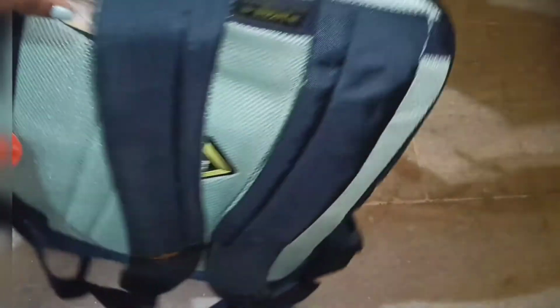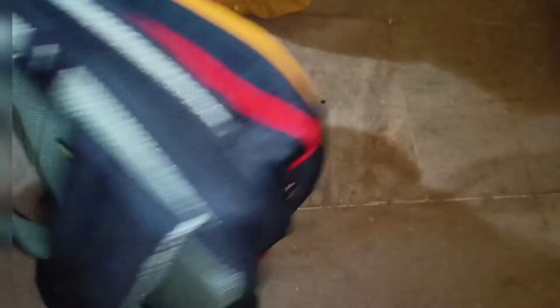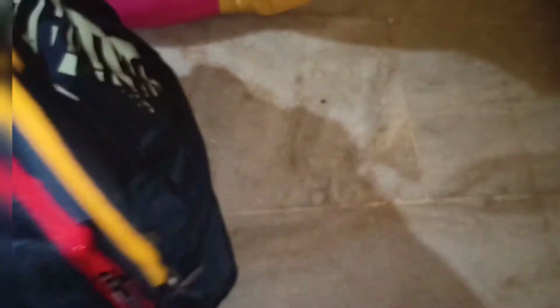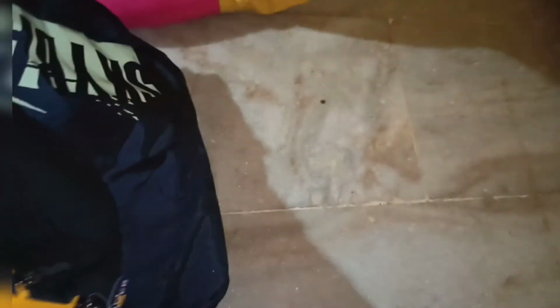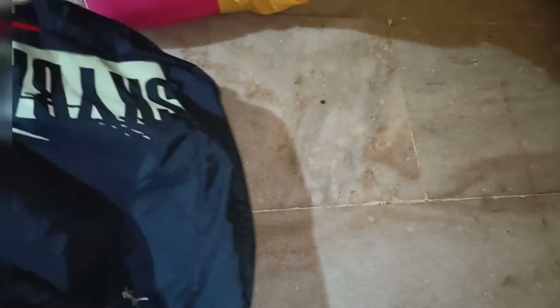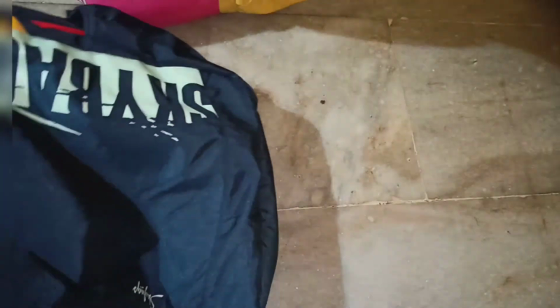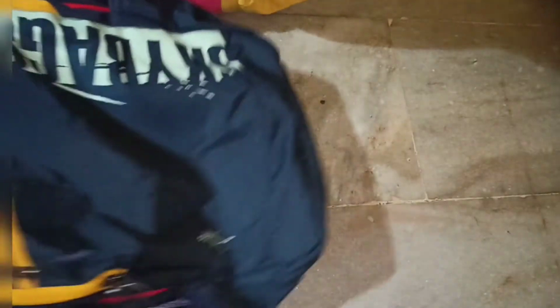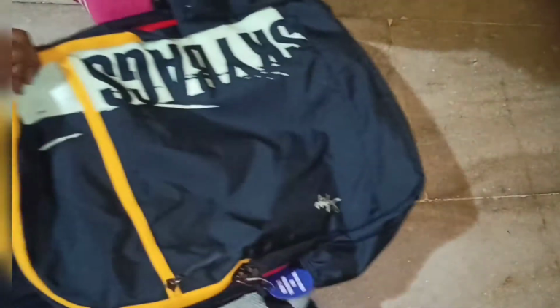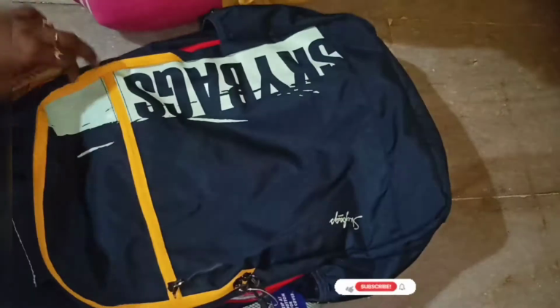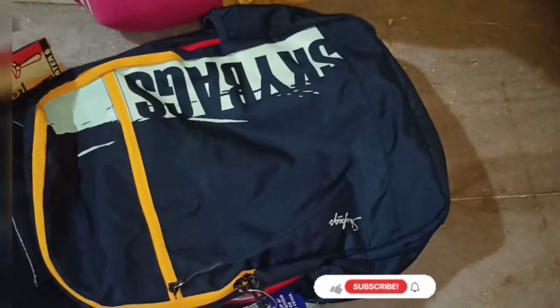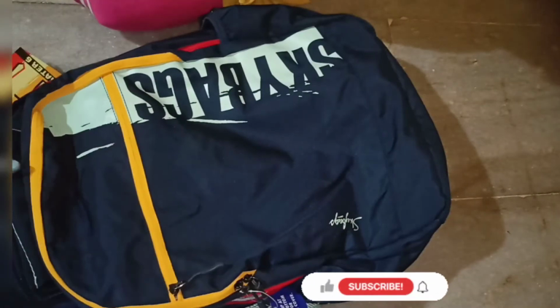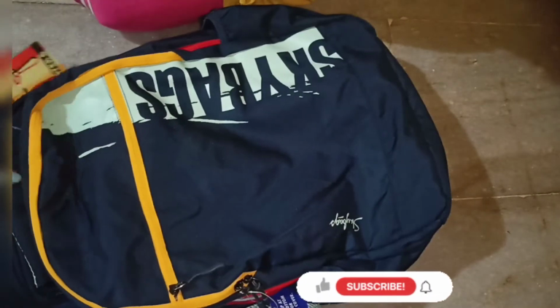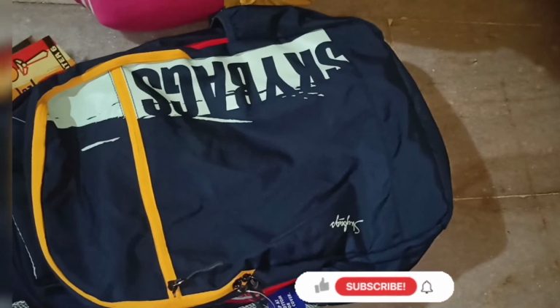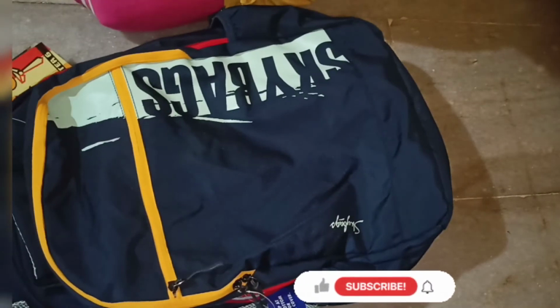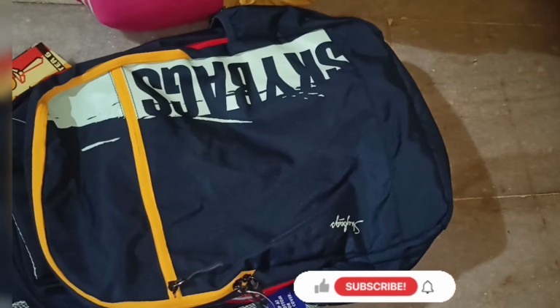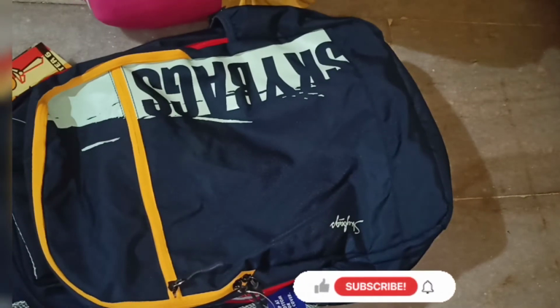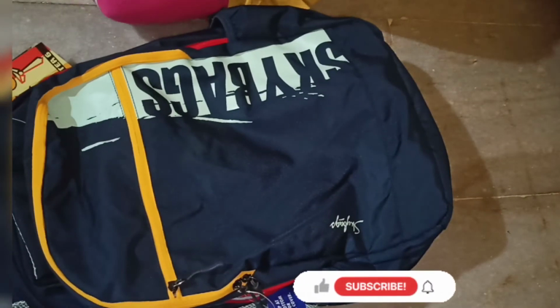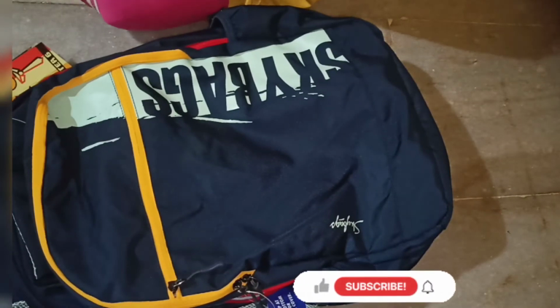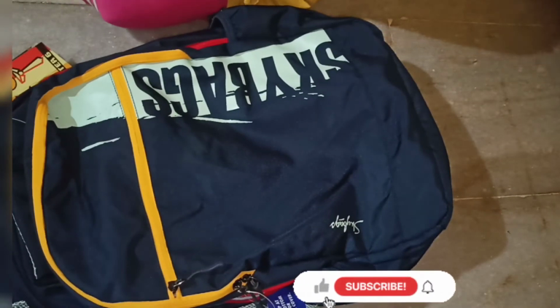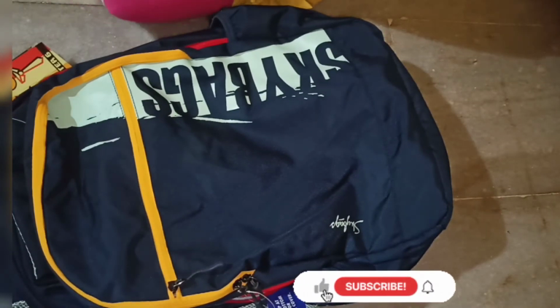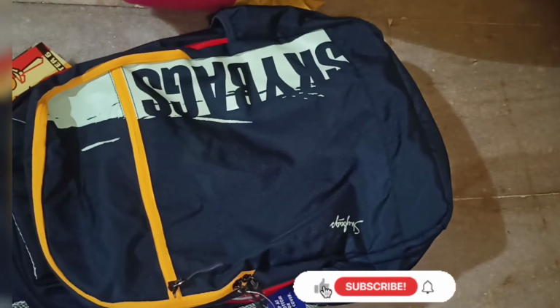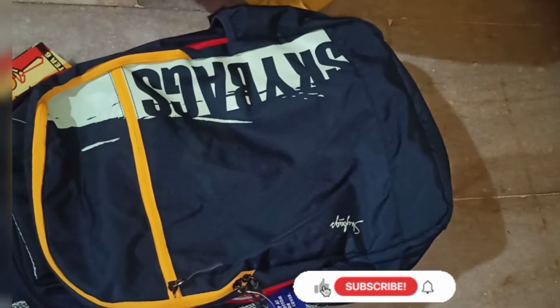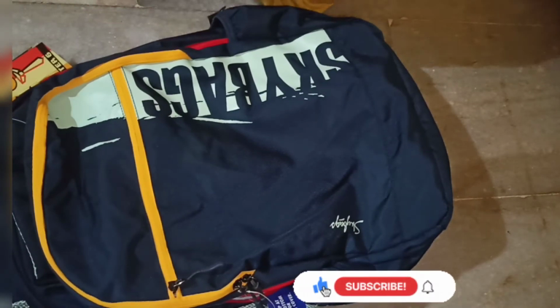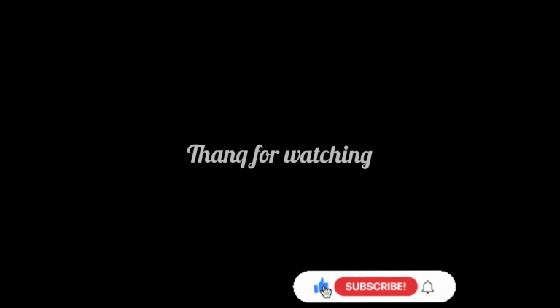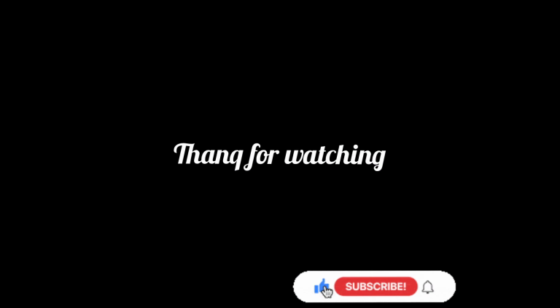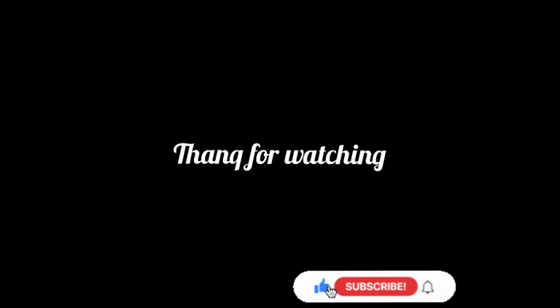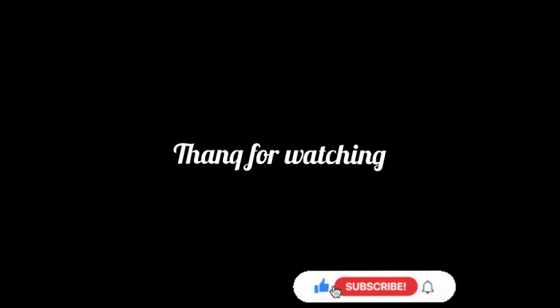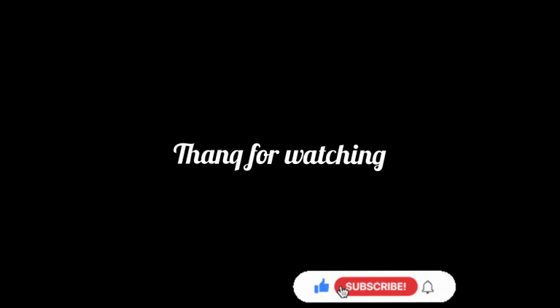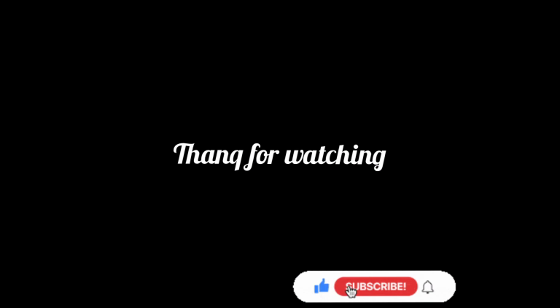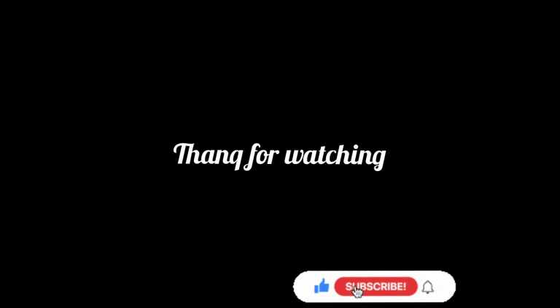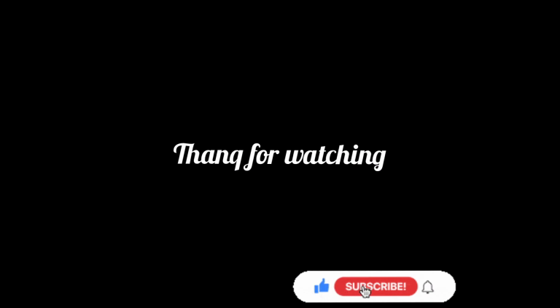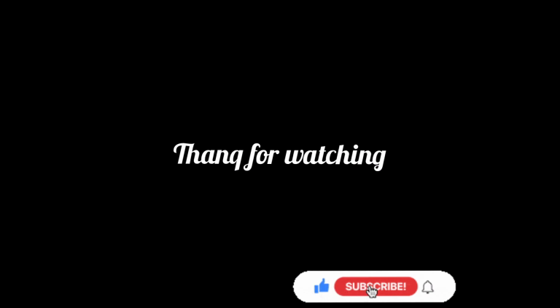This is a very useful video. You can see the link in the description box. Thank you for watching.